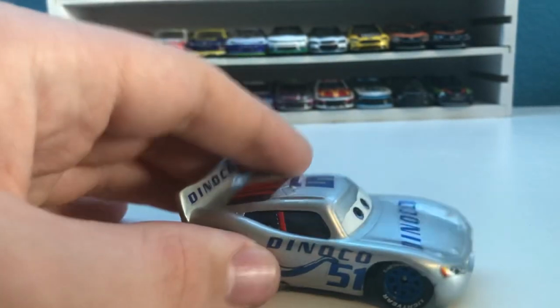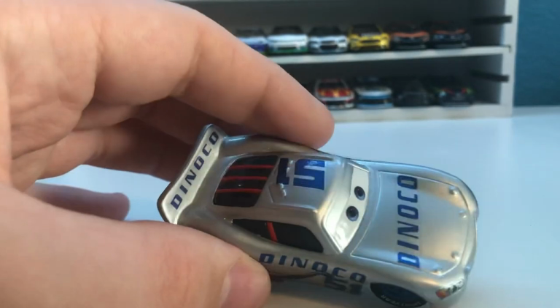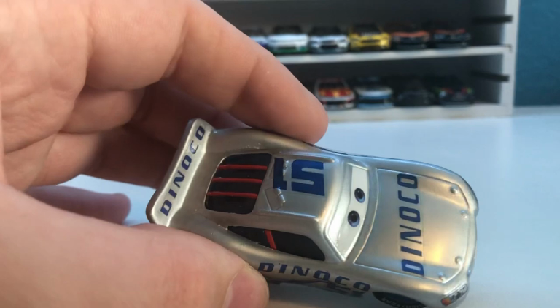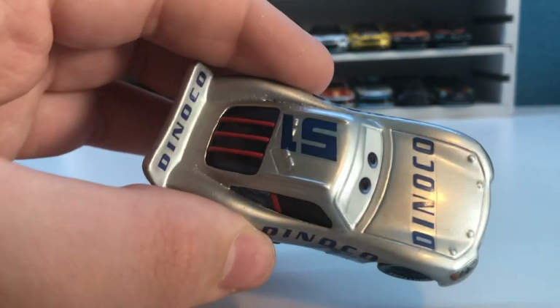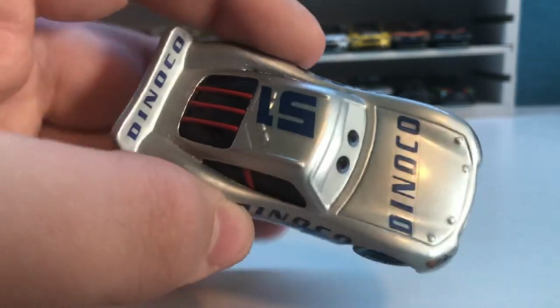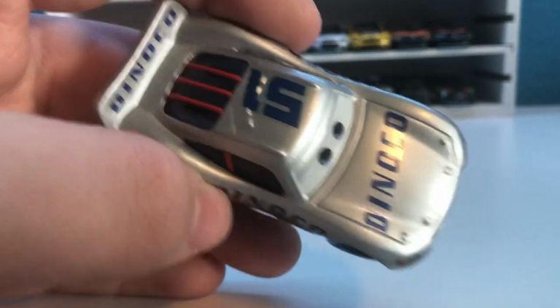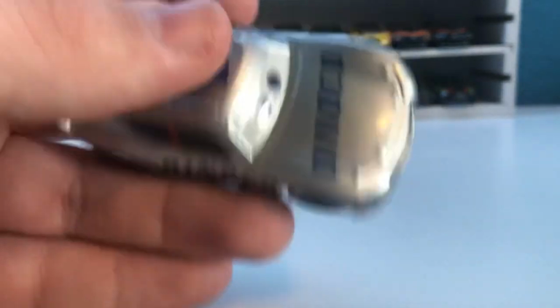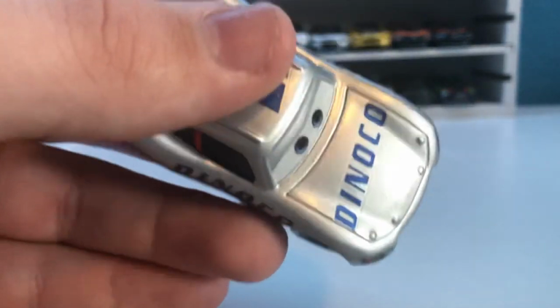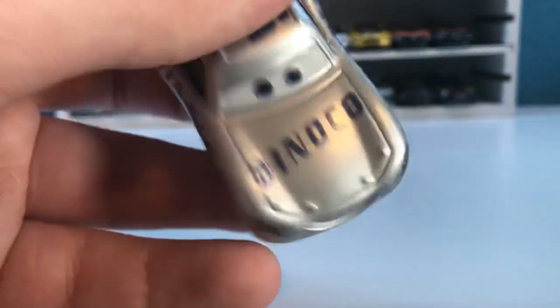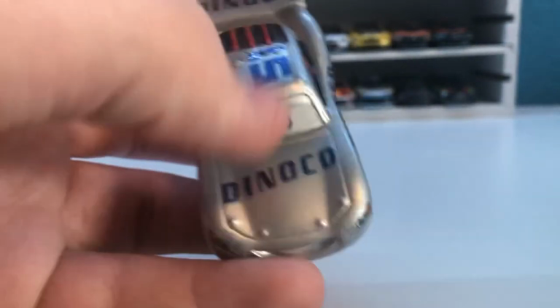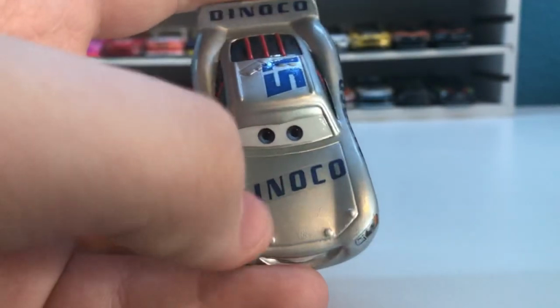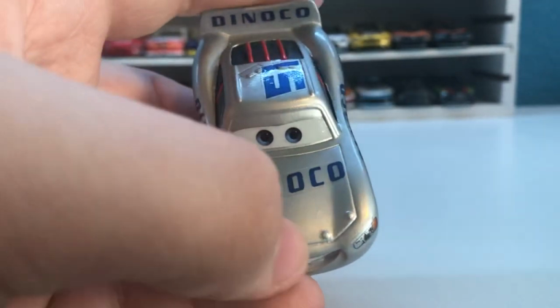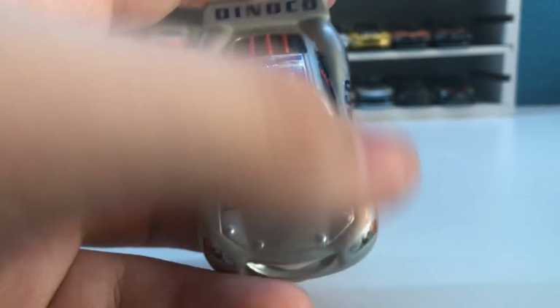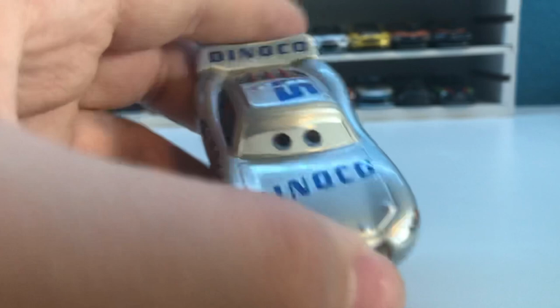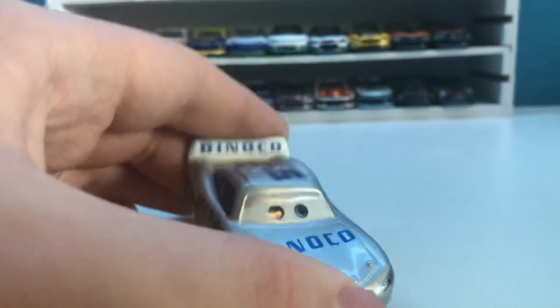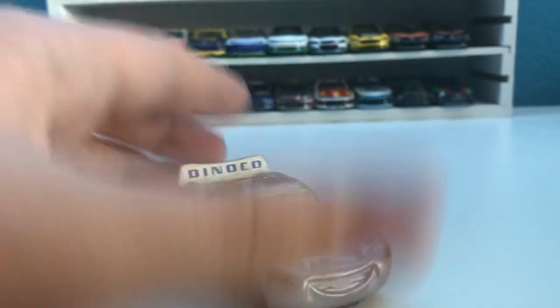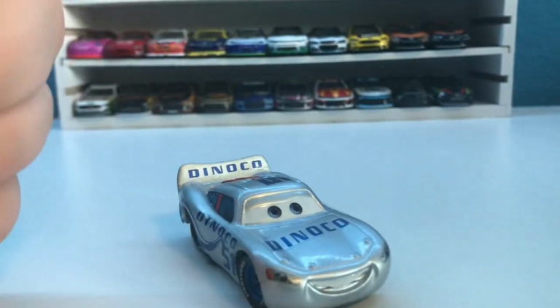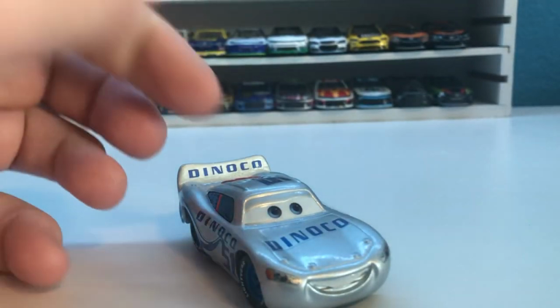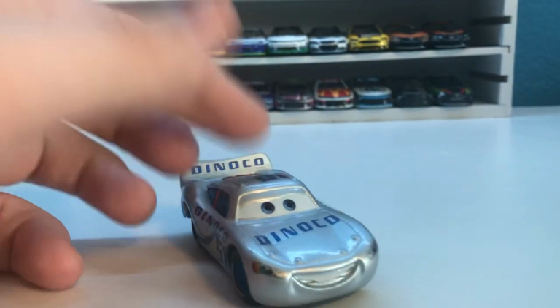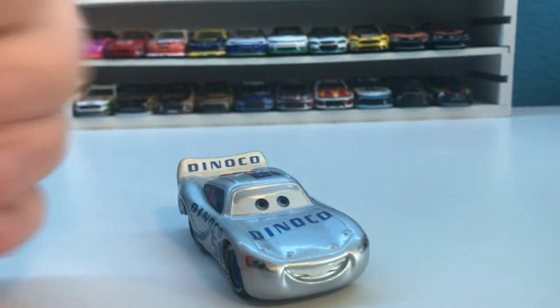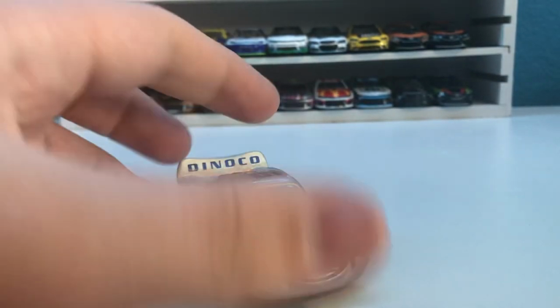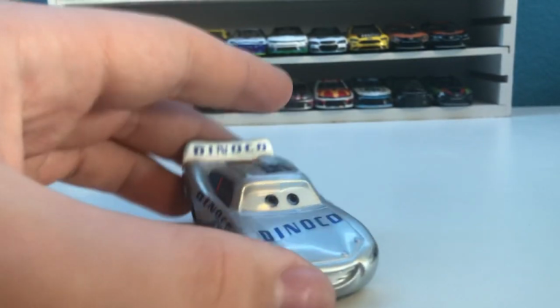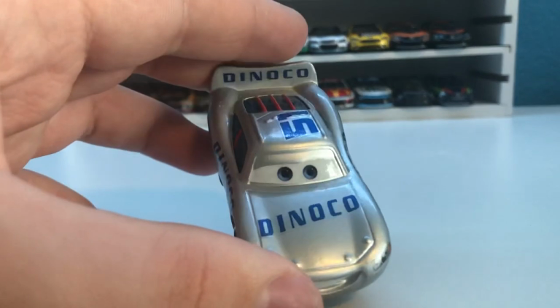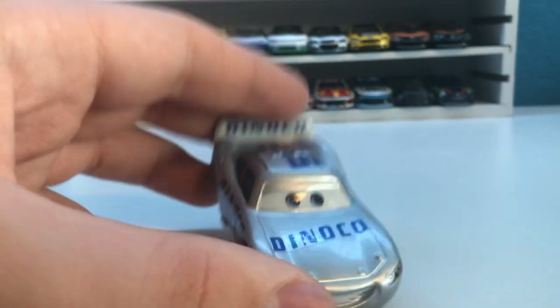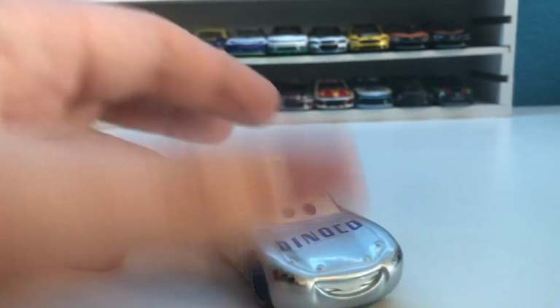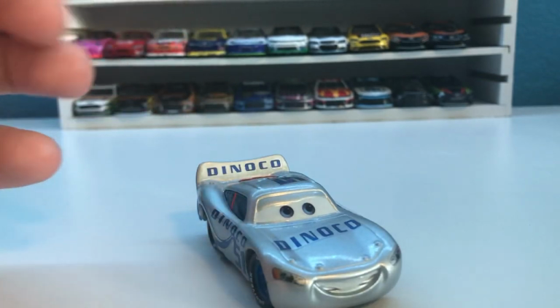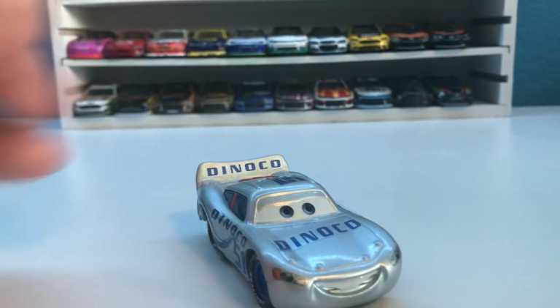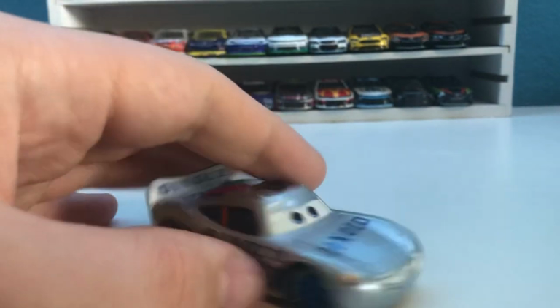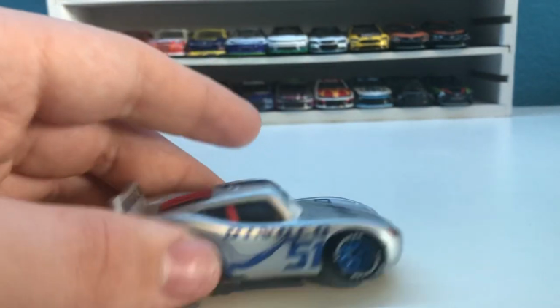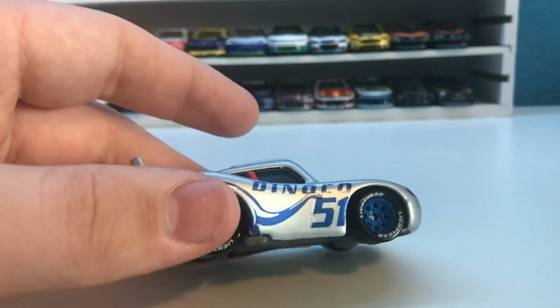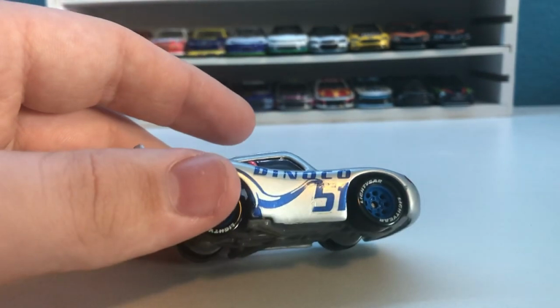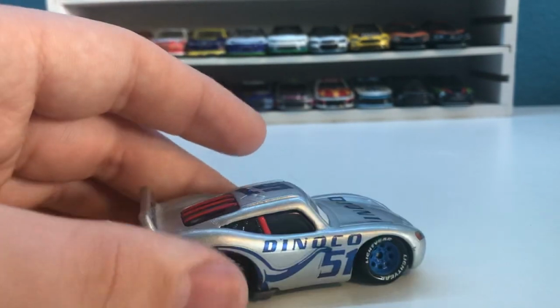I wonder if this custom wasn't painted silver, whether they would have painted the dots up here — the bolts or whatever they're actually called — sort of a gray or maybe even a silver color. So that's the theory.